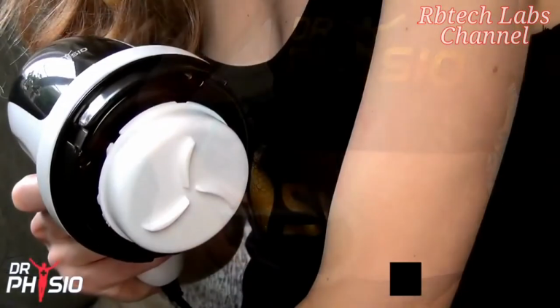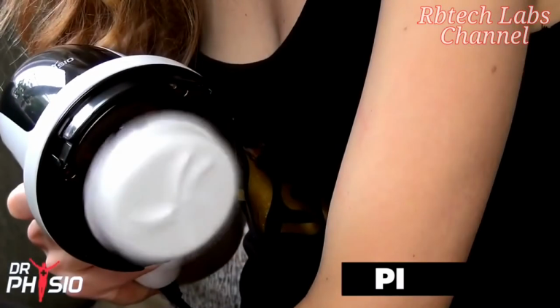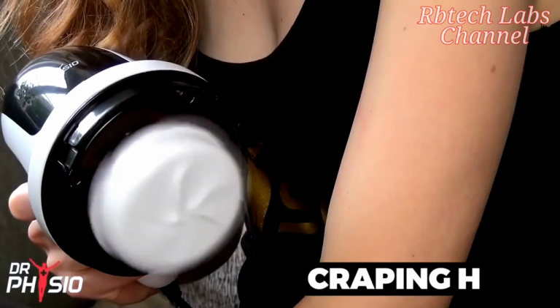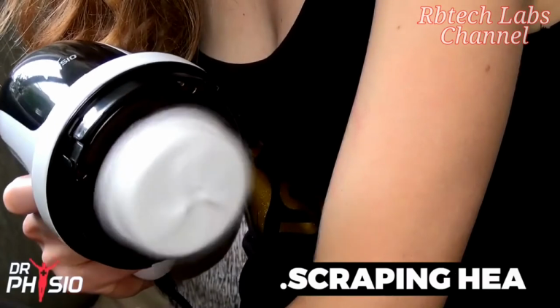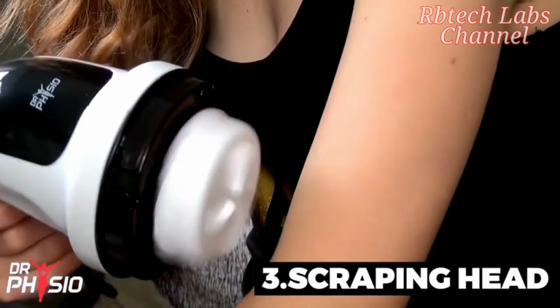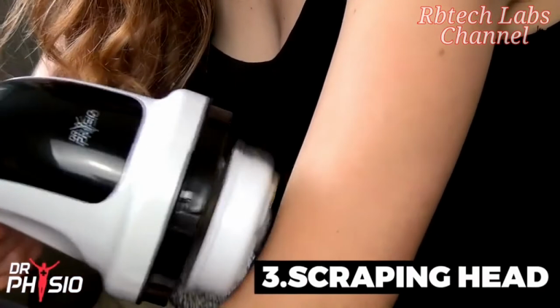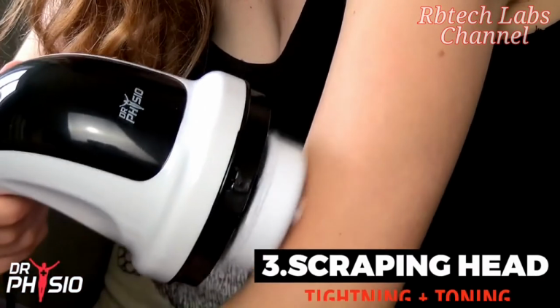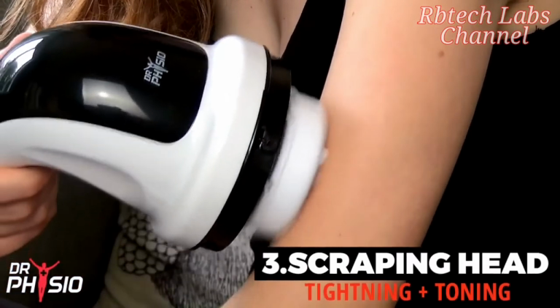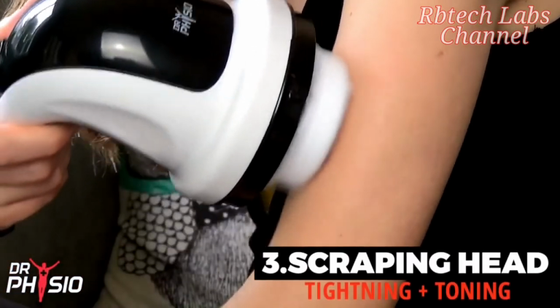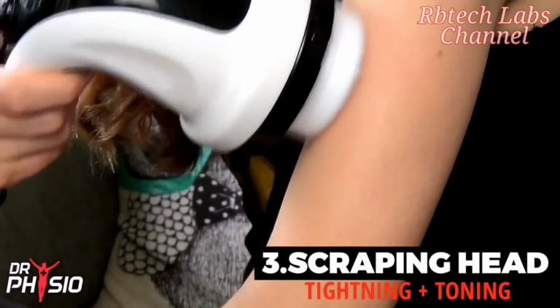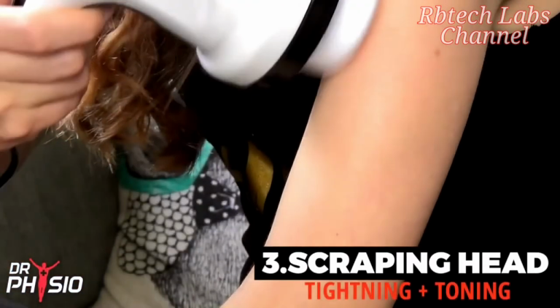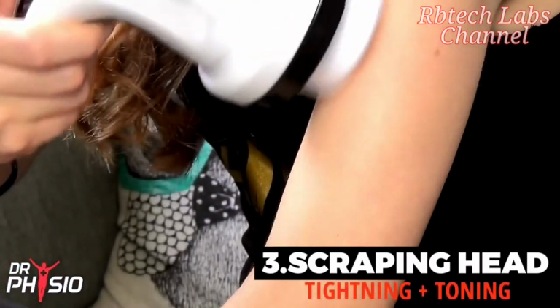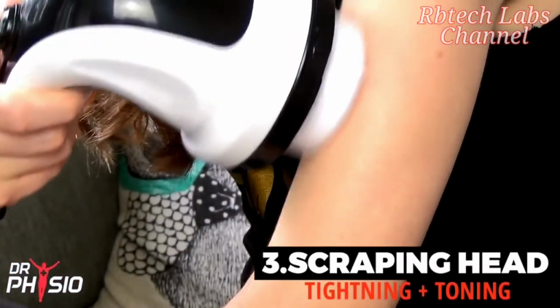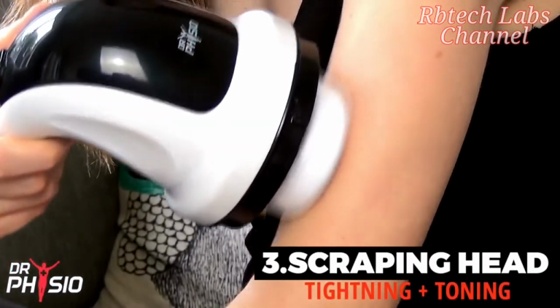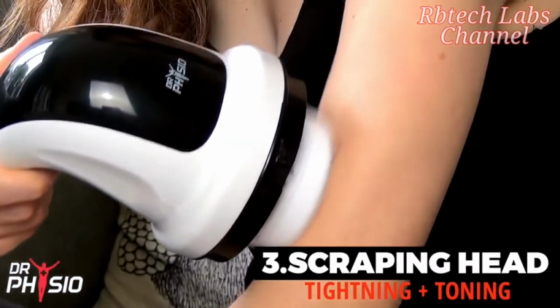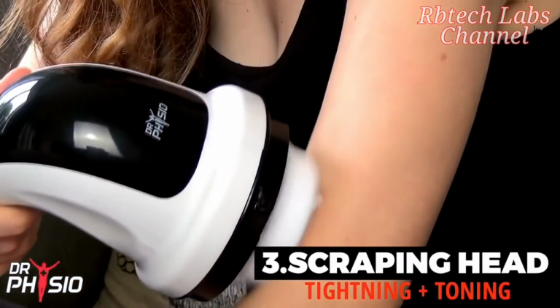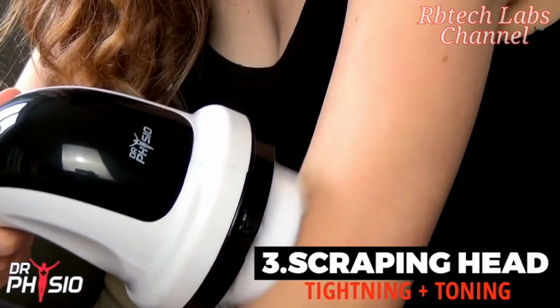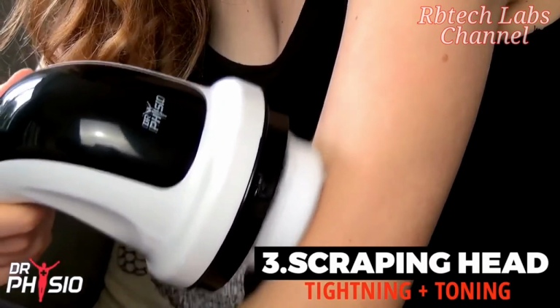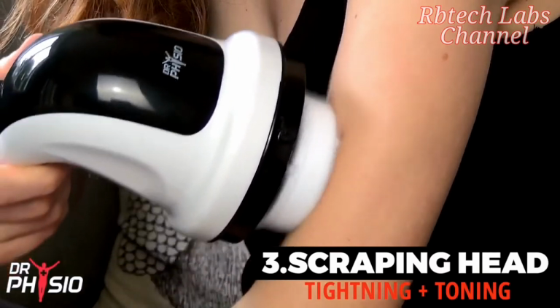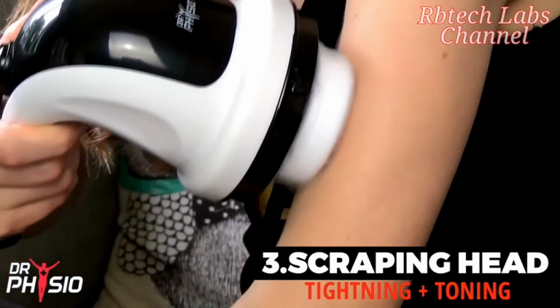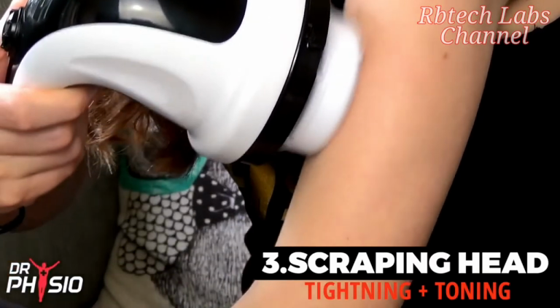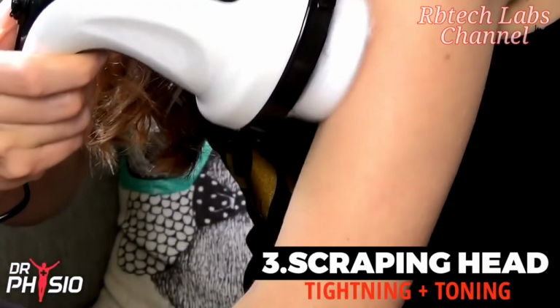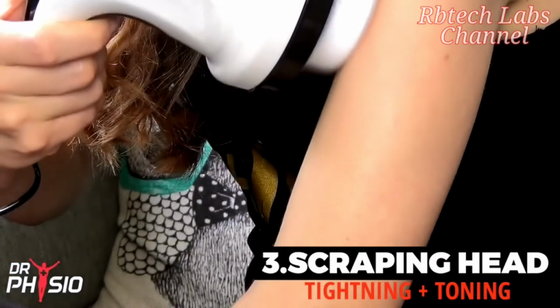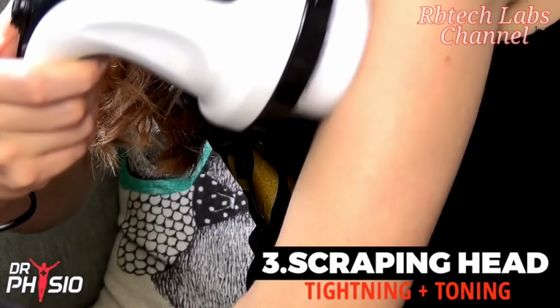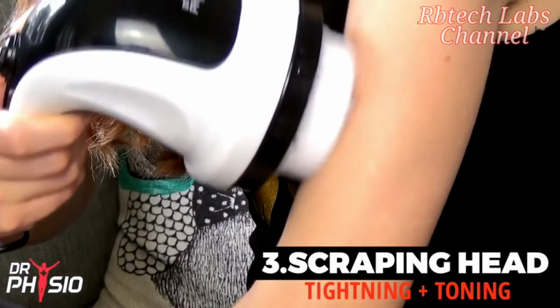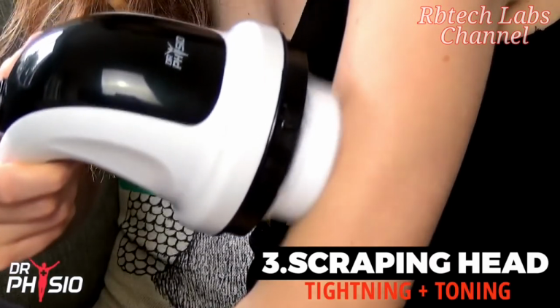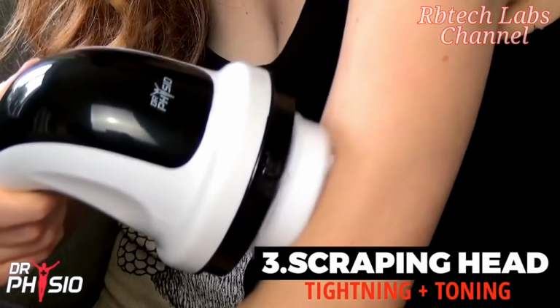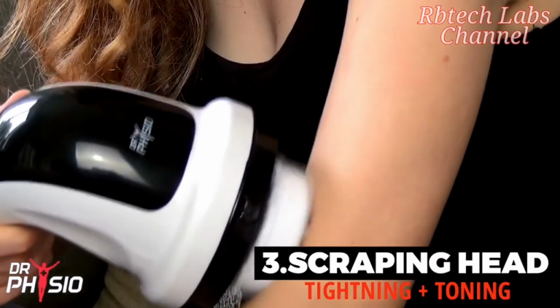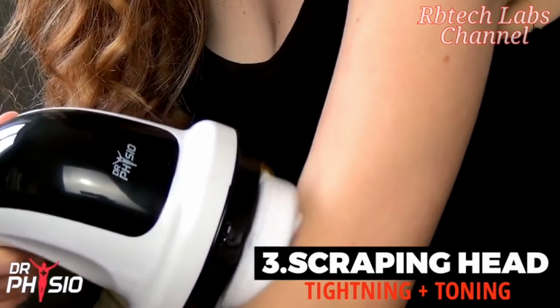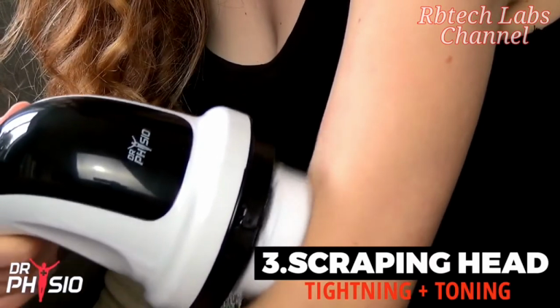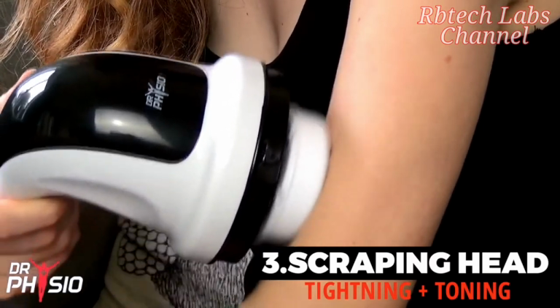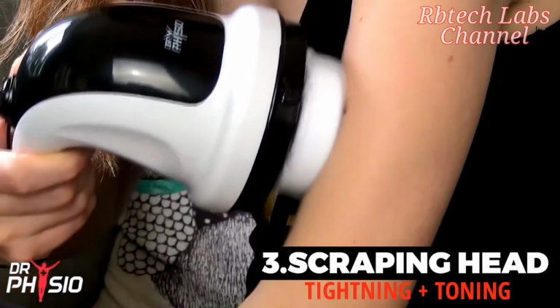For tightening loose skin, toning arms, and dissolving unwanted fat, the scraping head is ideal. Simply glide along your arms, thighs, and stomach for noticeable results.